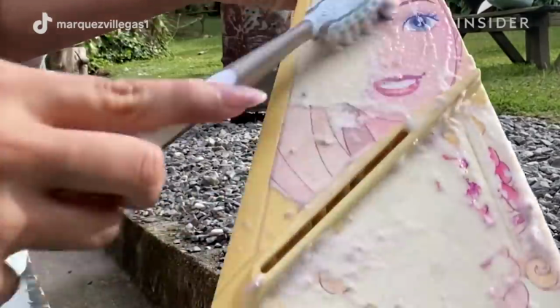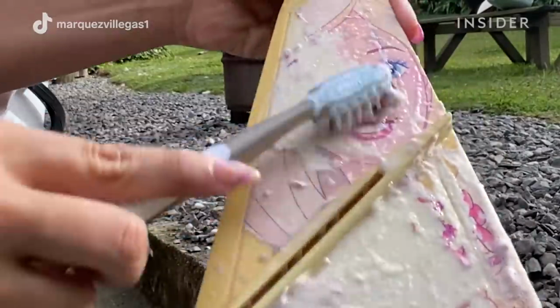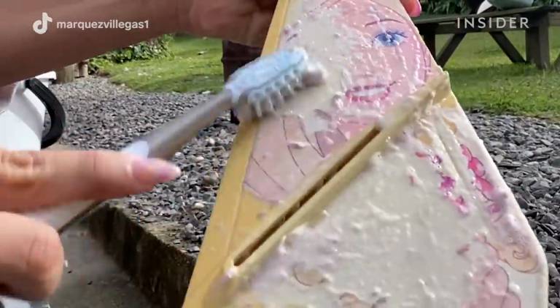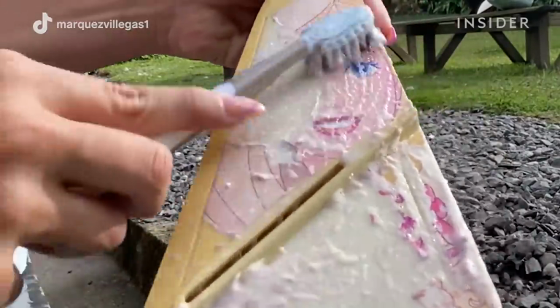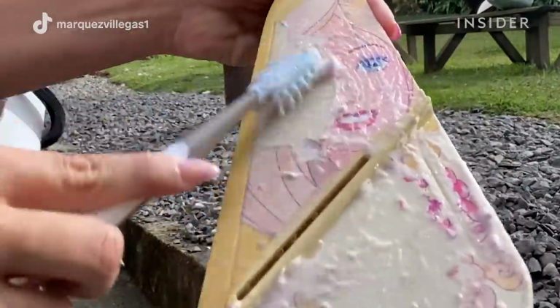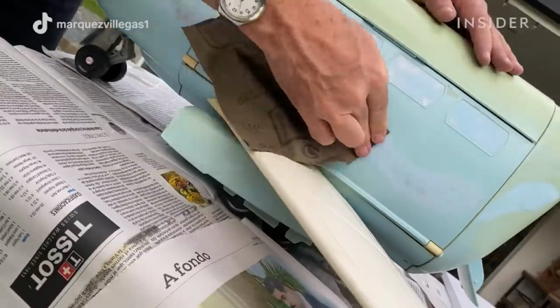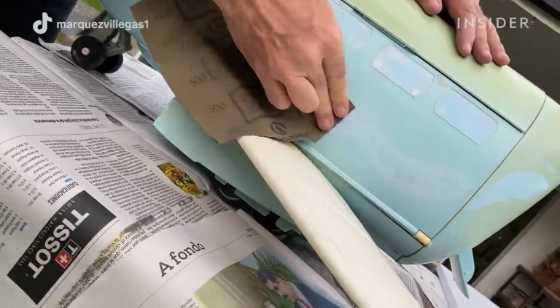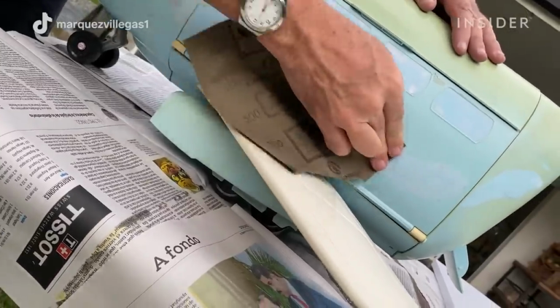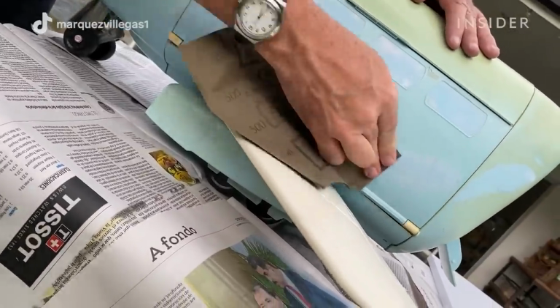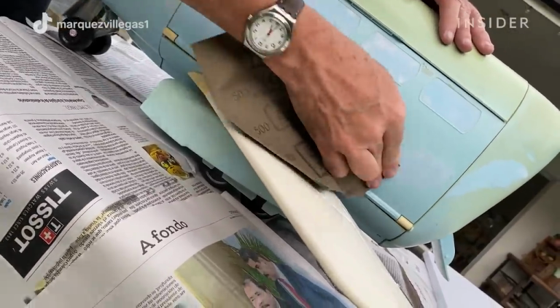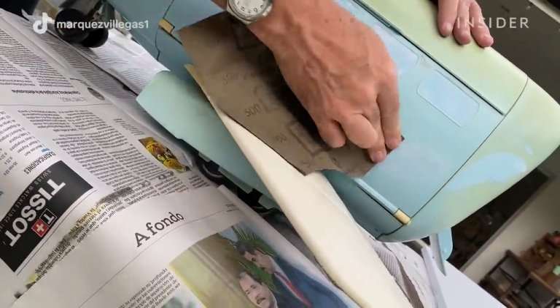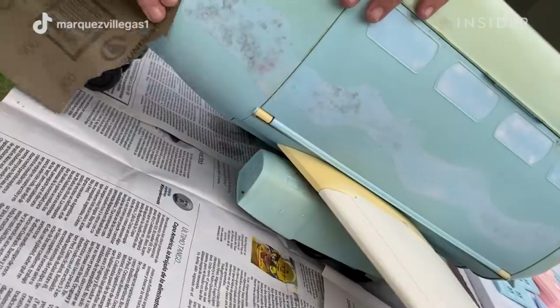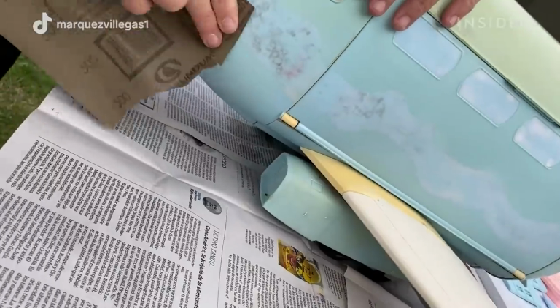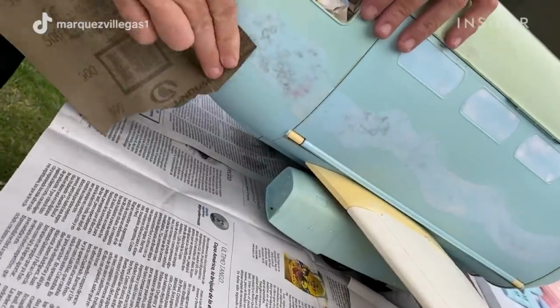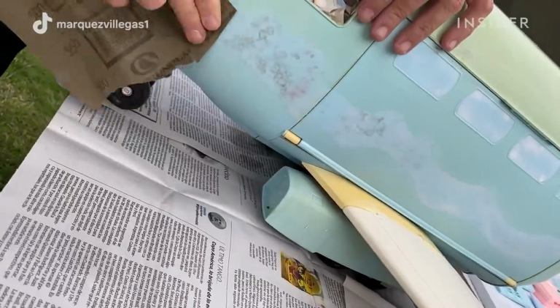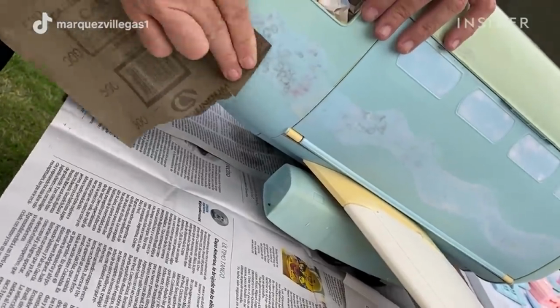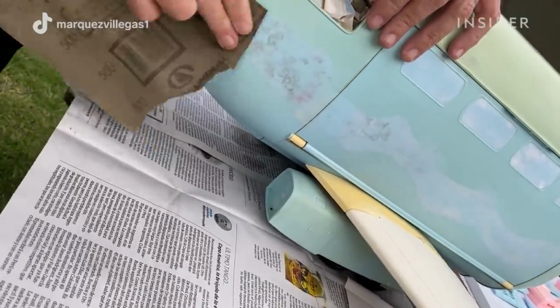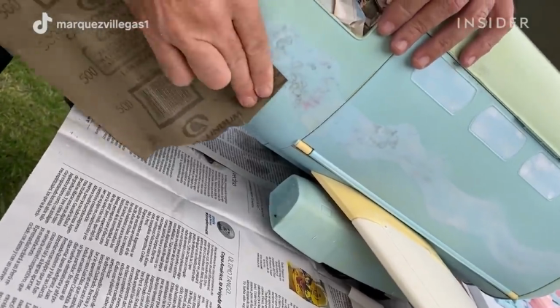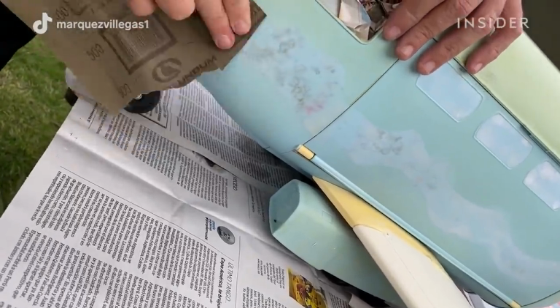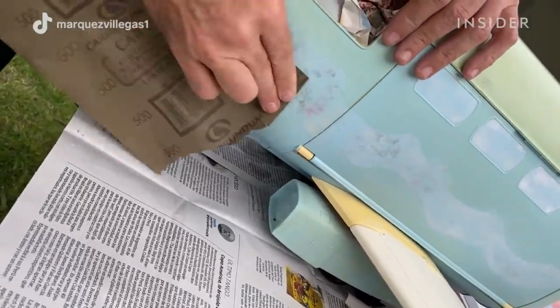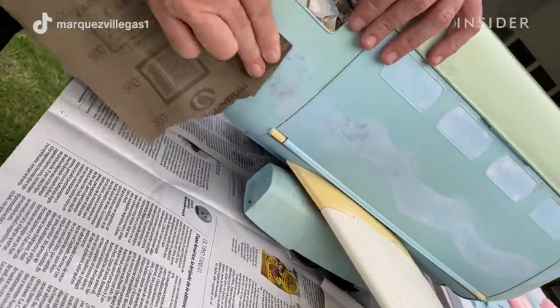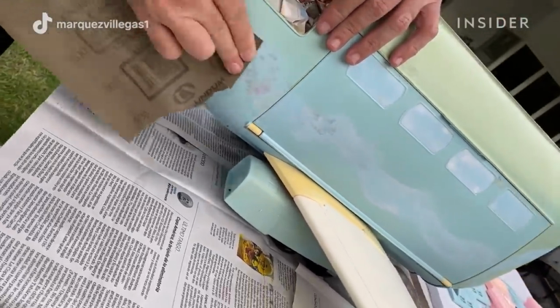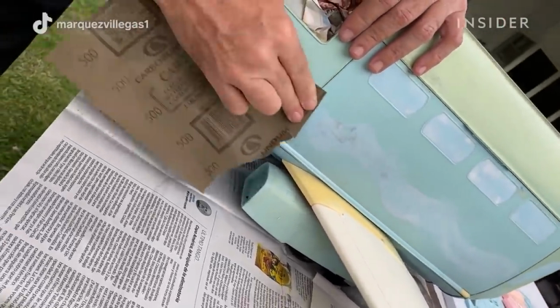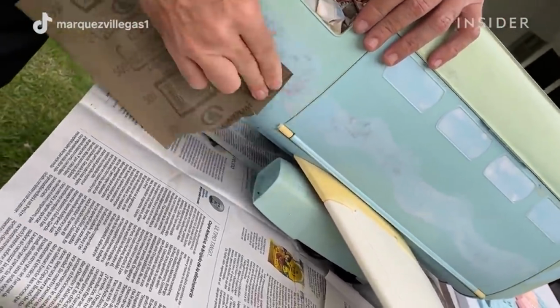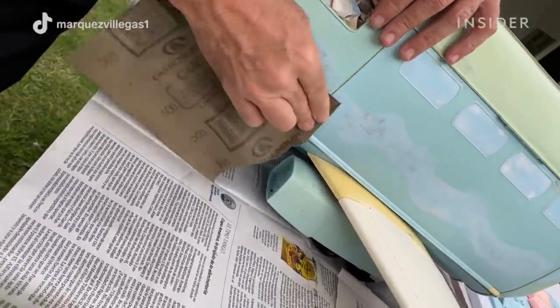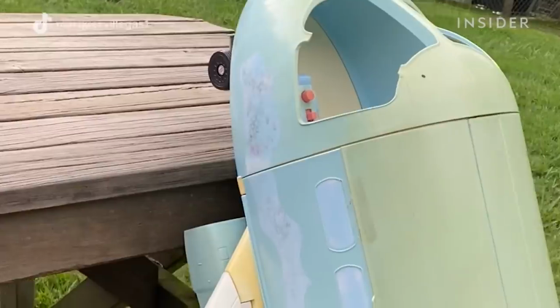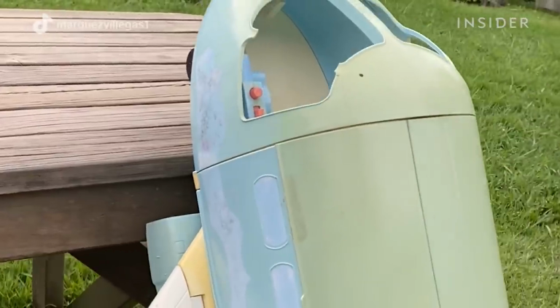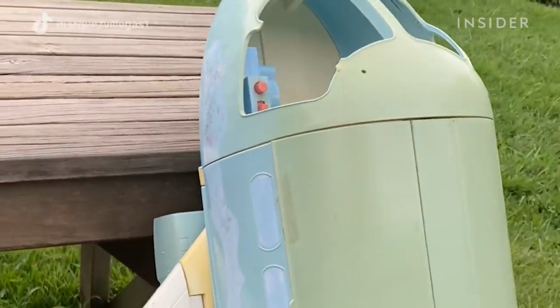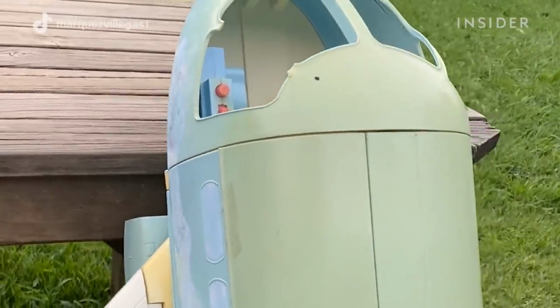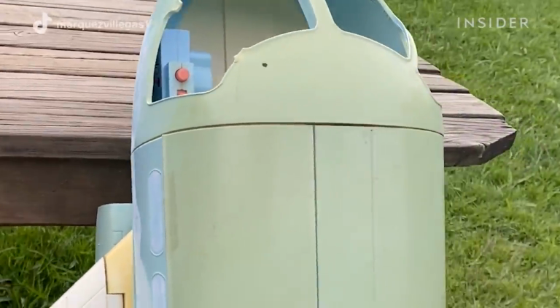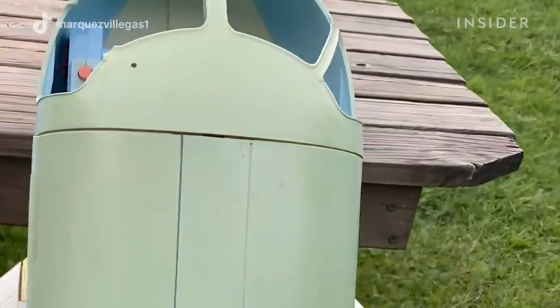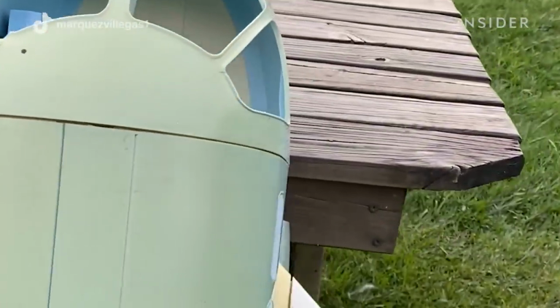It's extremely important that we remove completely every residue. If not, the primer will not stick well and we're going to see the primer paint breaking, and not even sandpaper is going to take that out. So we have to be very, very careful in this part.